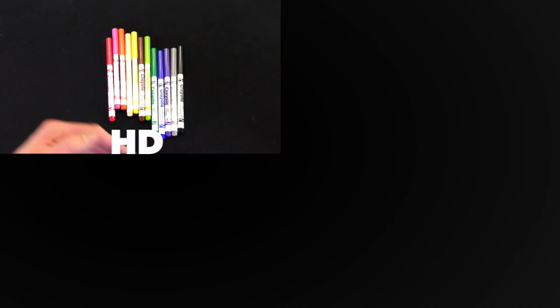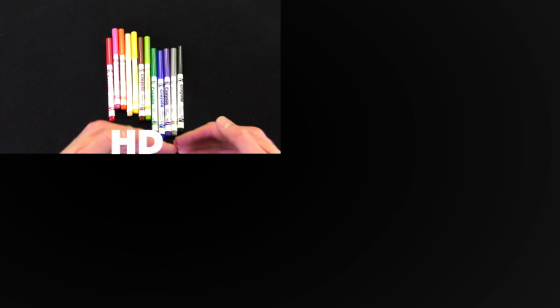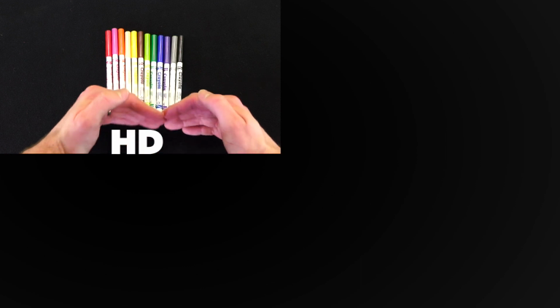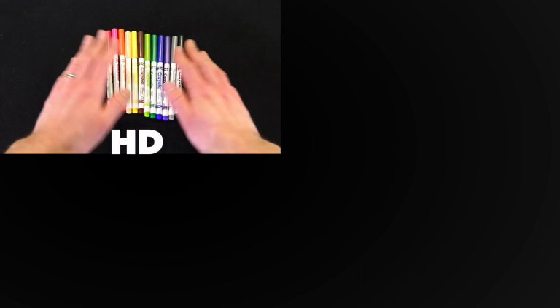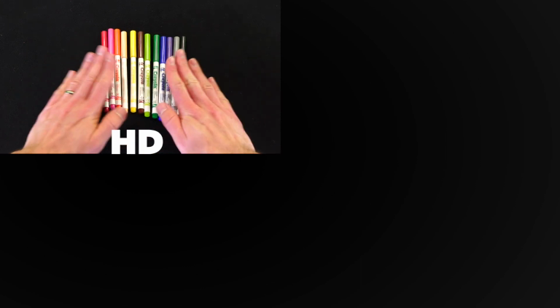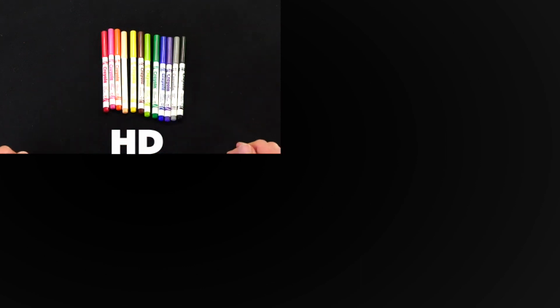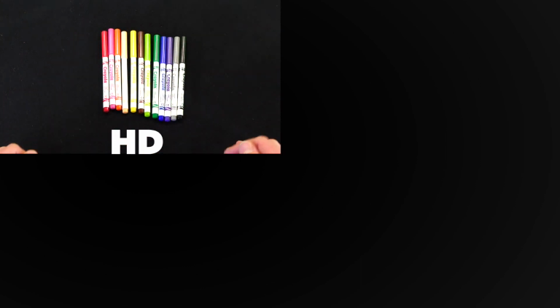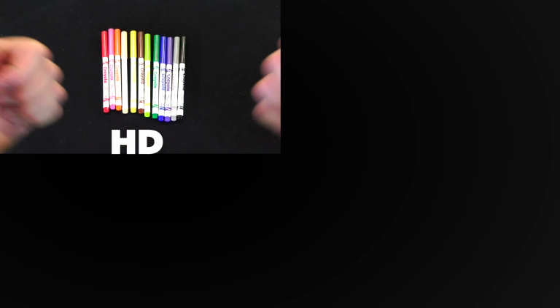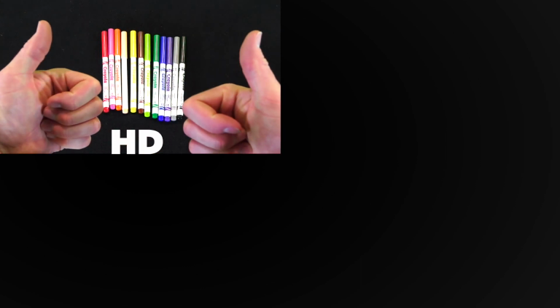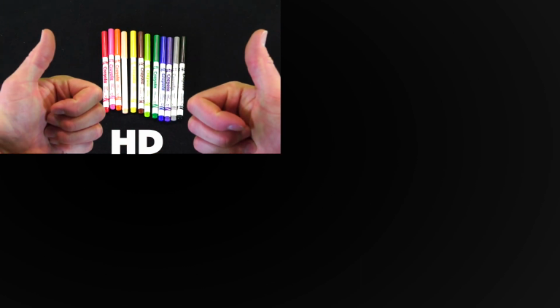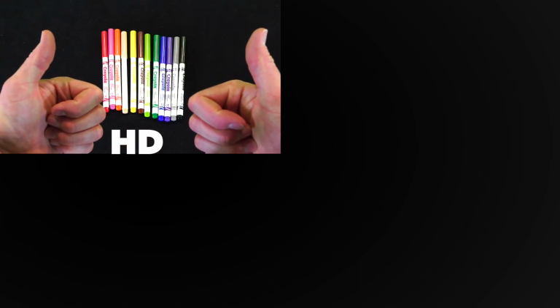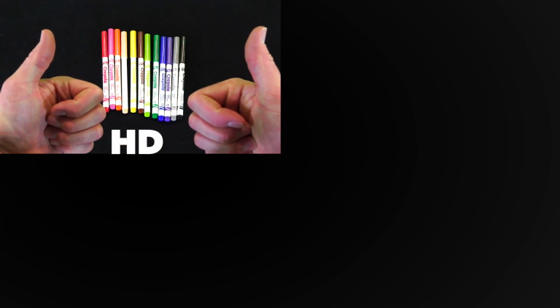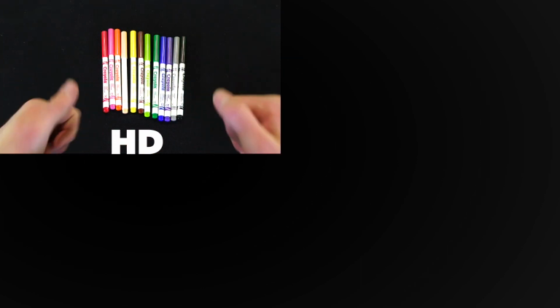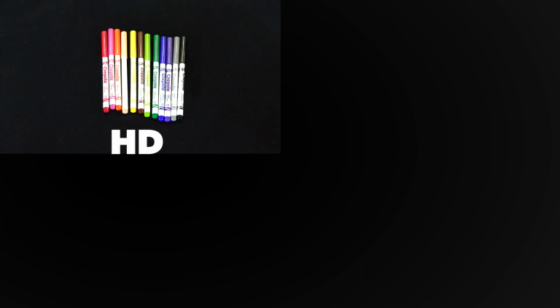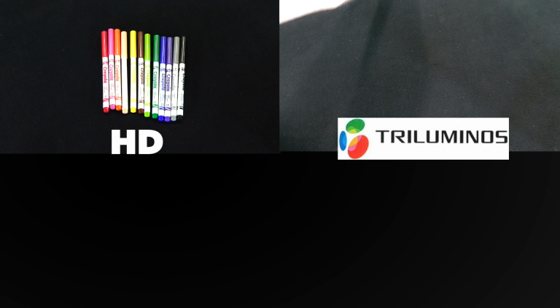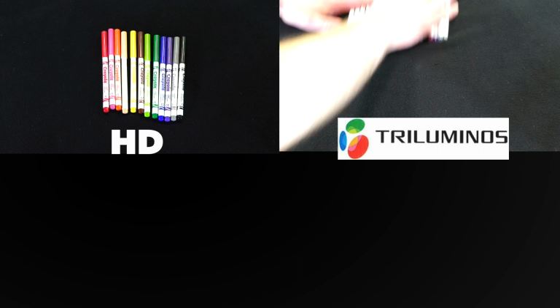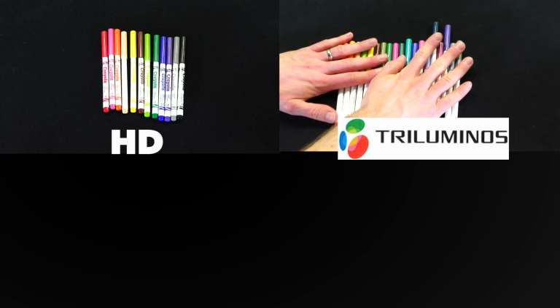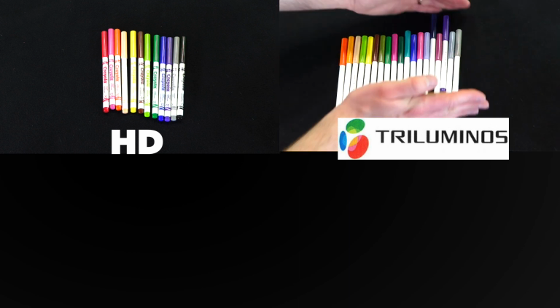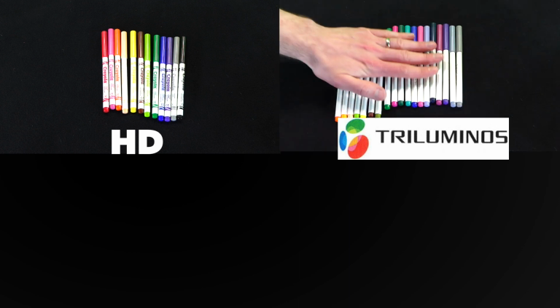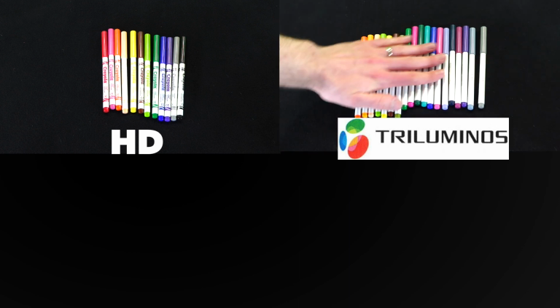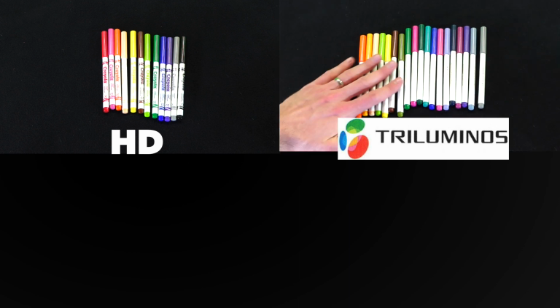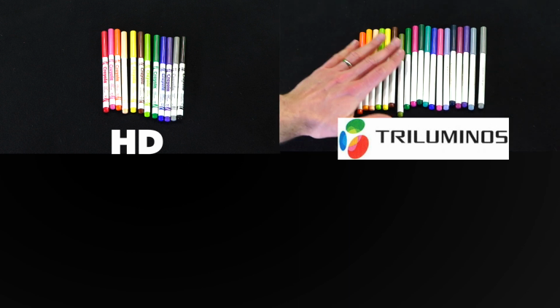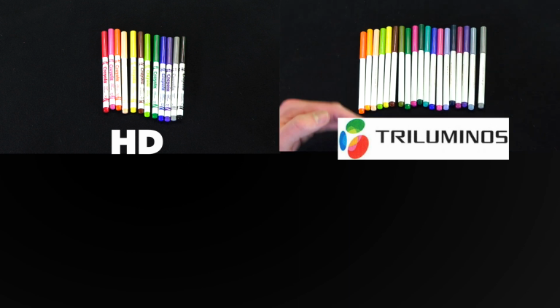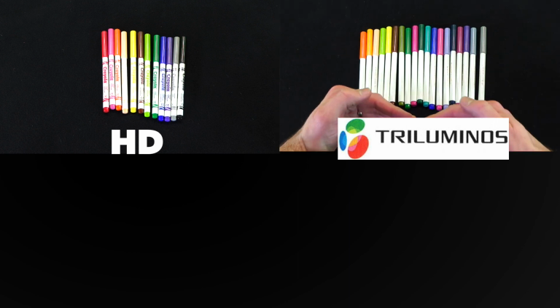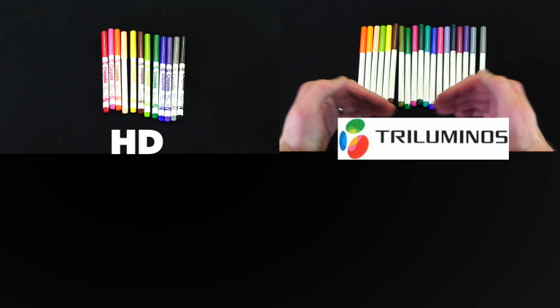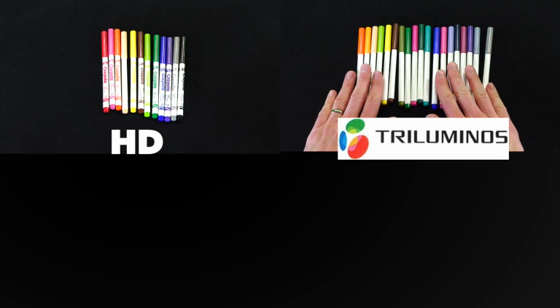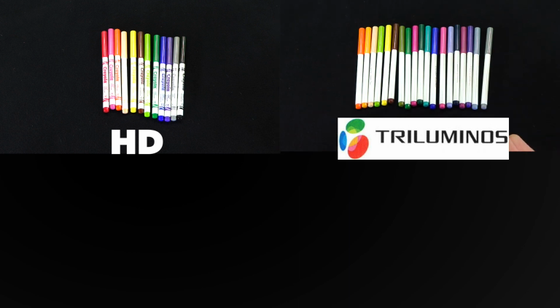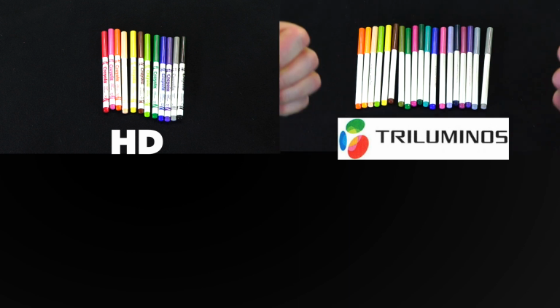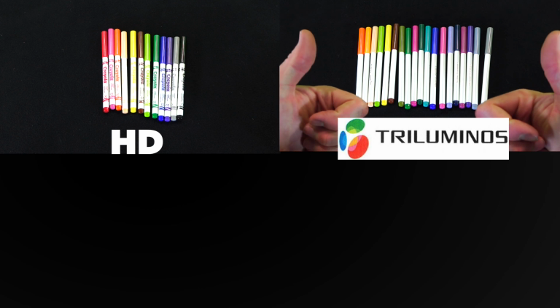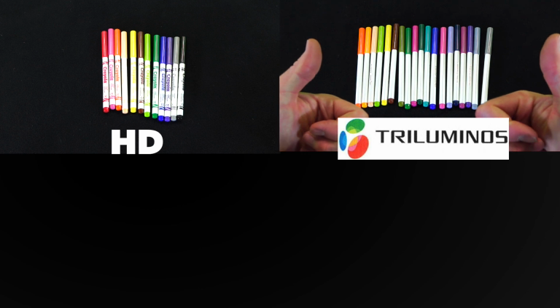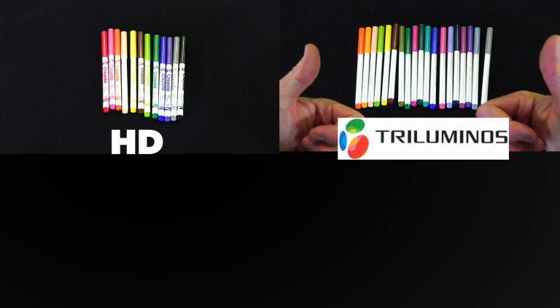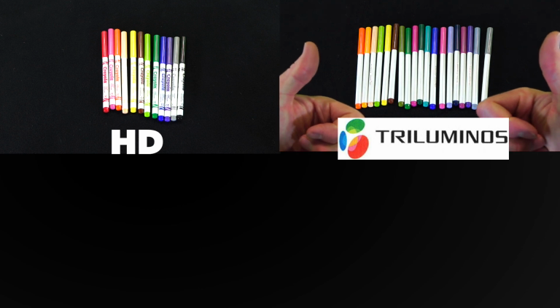This is your standard HD screen — decent colours, decent resolution, decent picture. This is your Sony Triluminous display with up to 38% more colours than standard displays, so everything looks true to life.